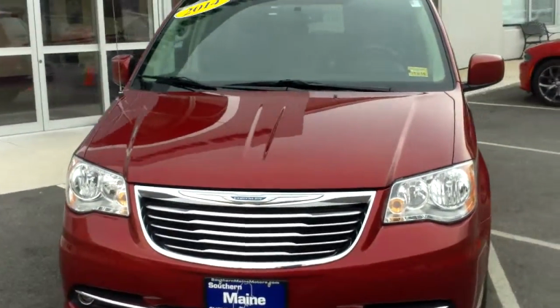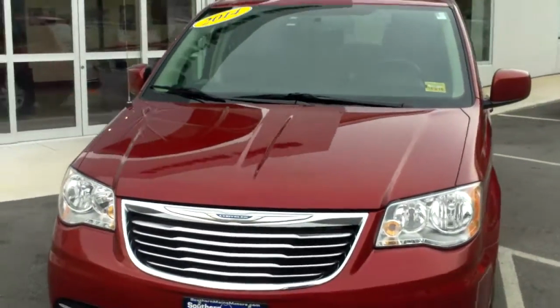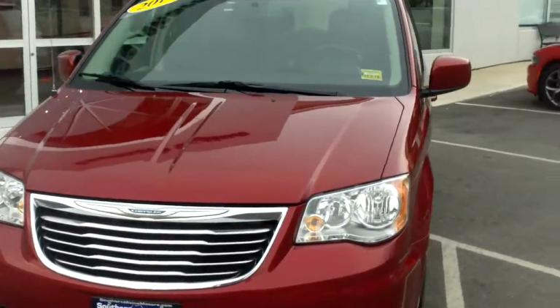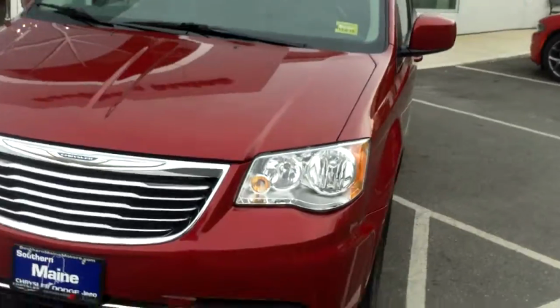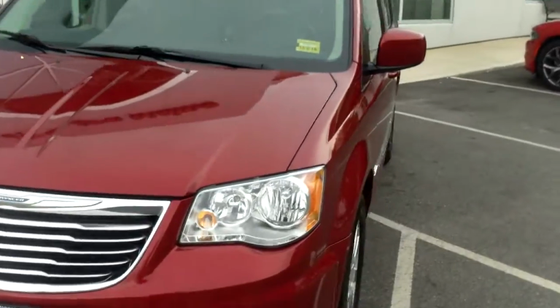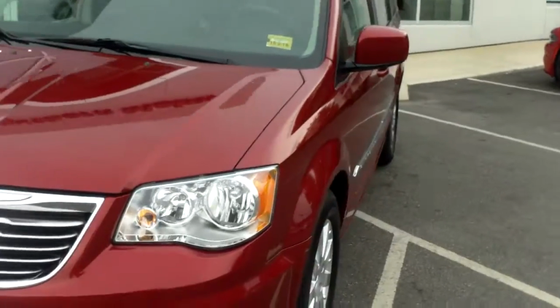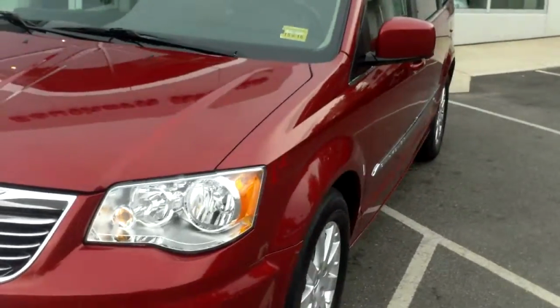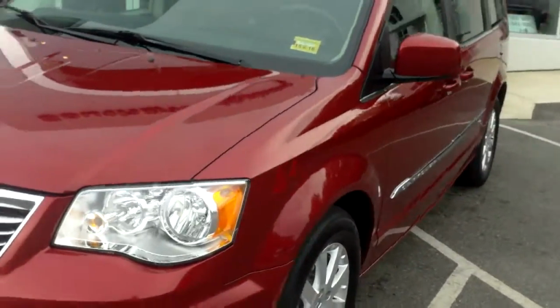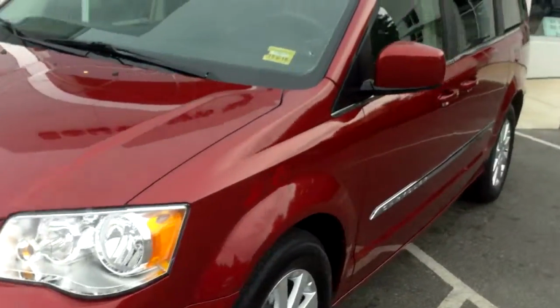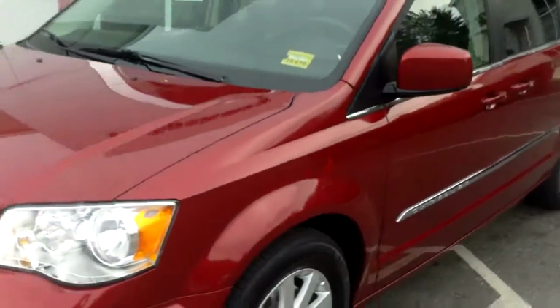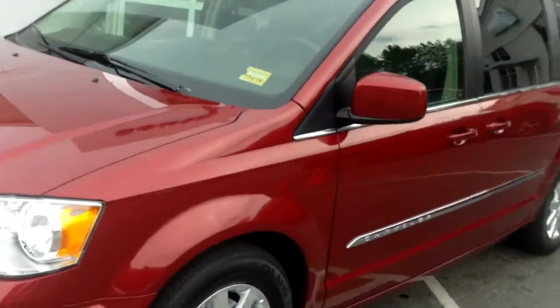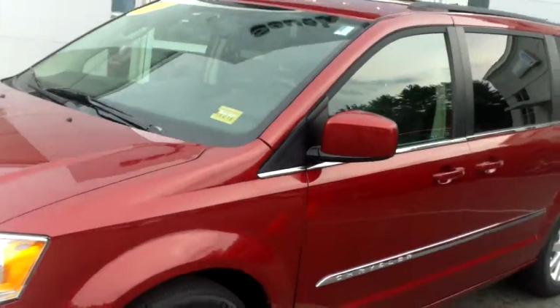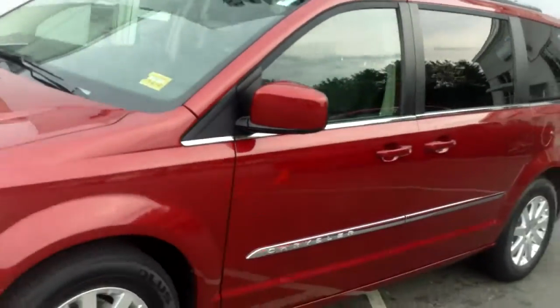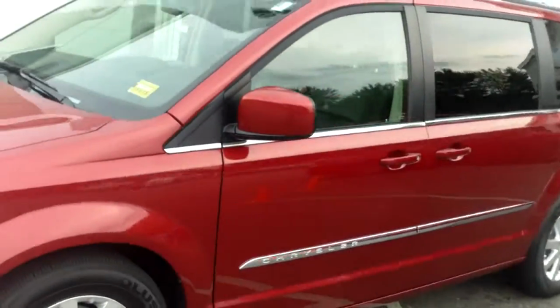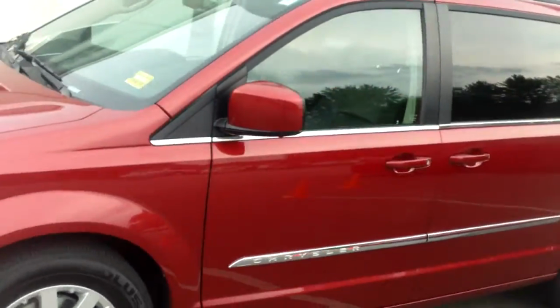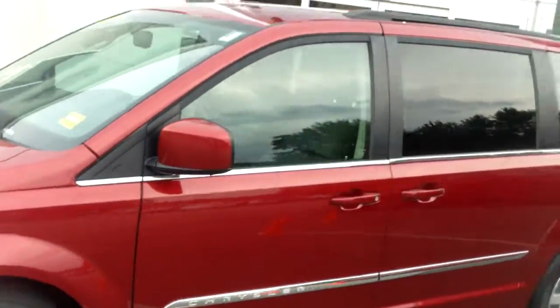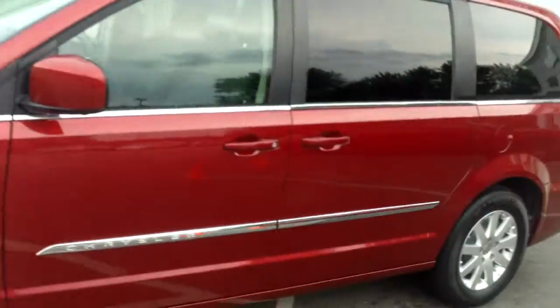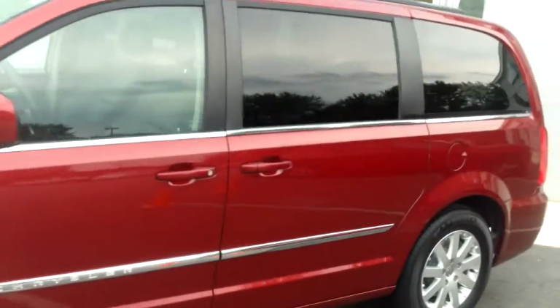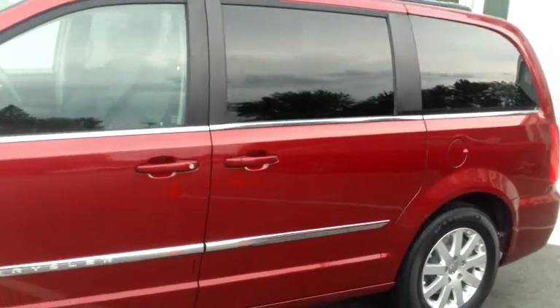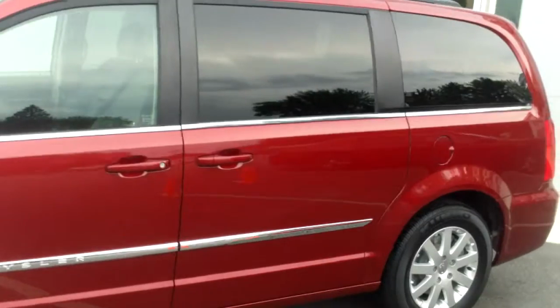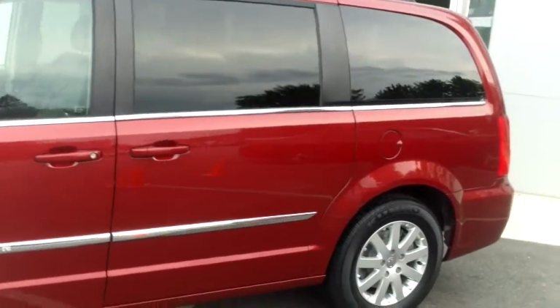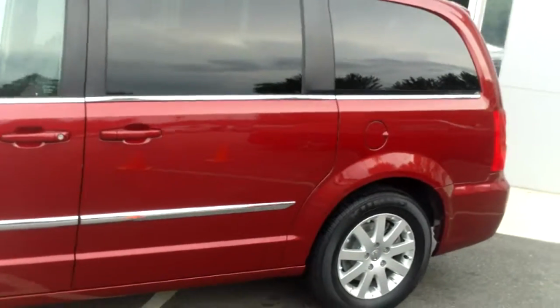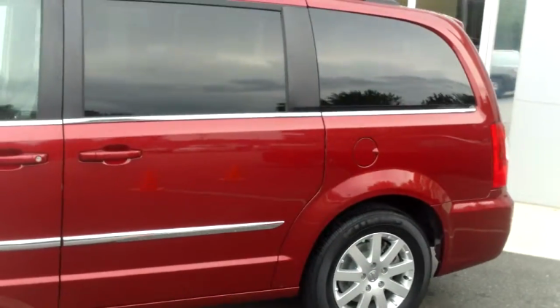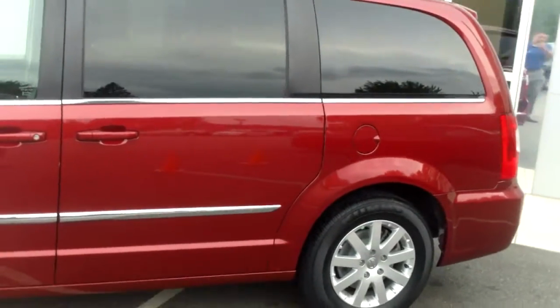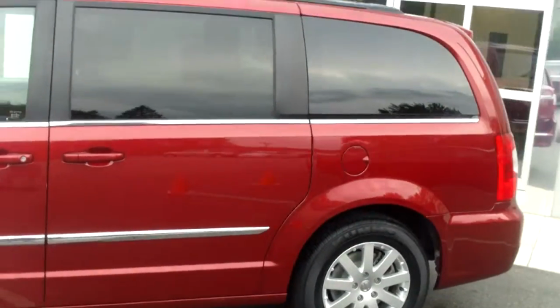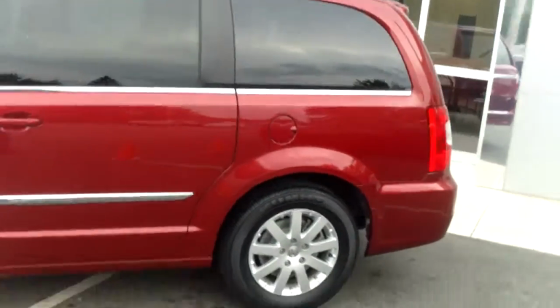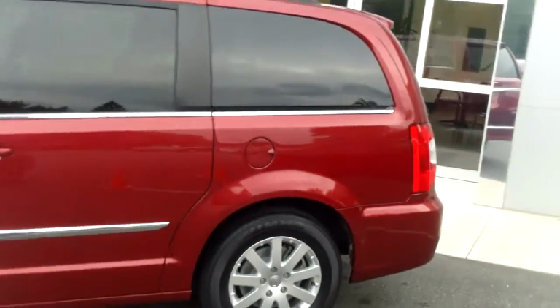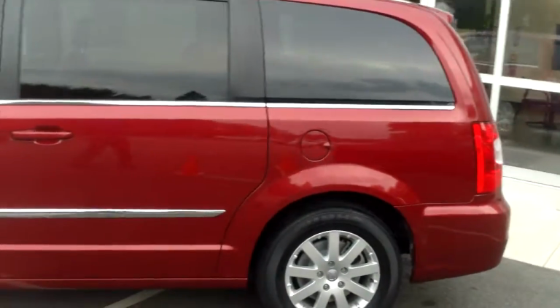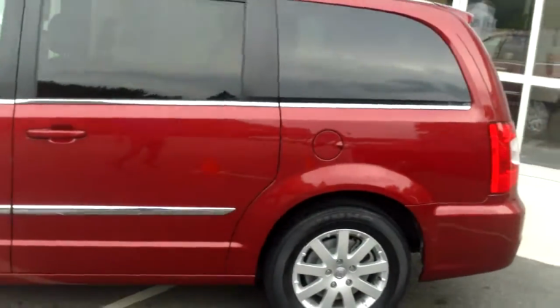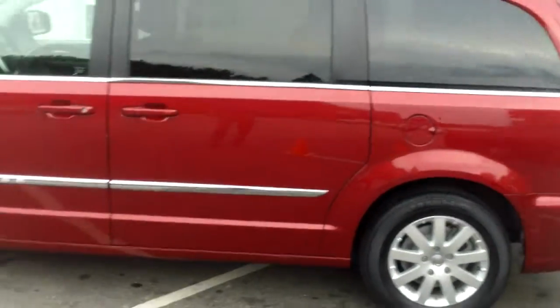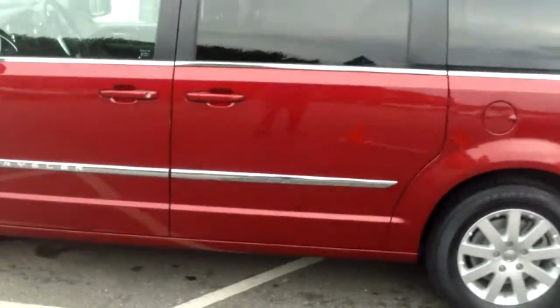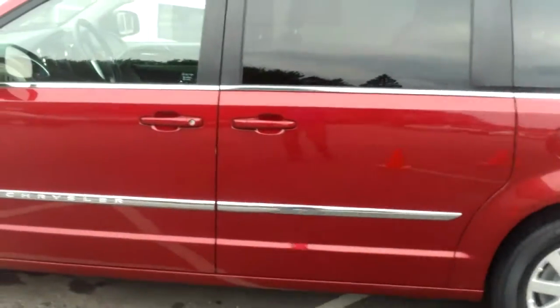This vehicle here is pretty well loaded — it's got under 40,000 miles, absolutely flawless, just really good condition. This one here is a deep cherry red, just a fantastic color, just looks really sharp.